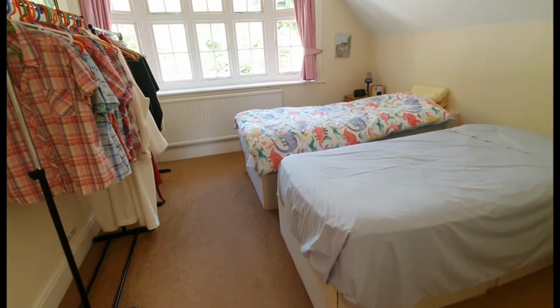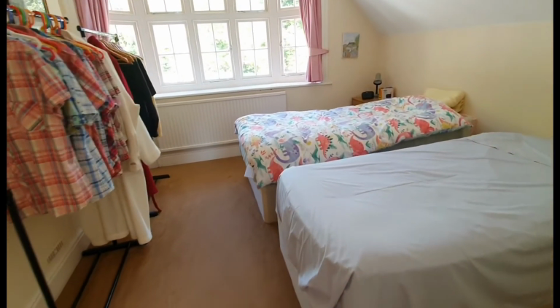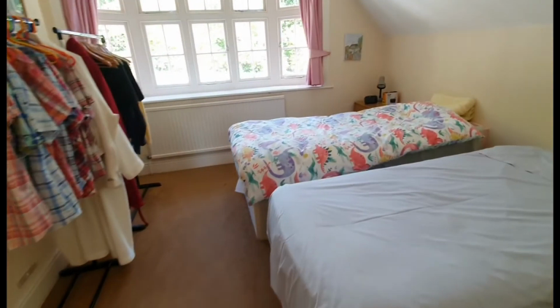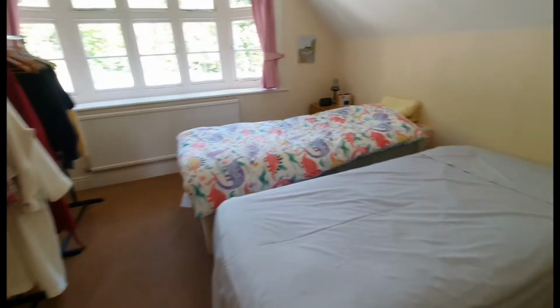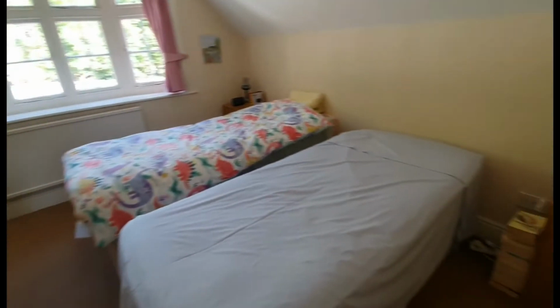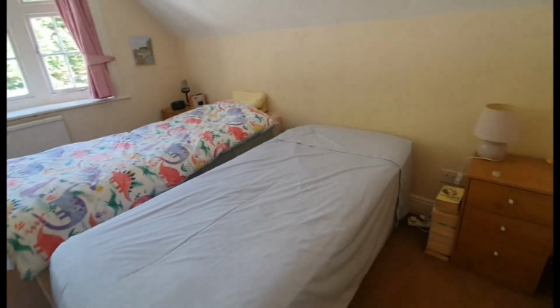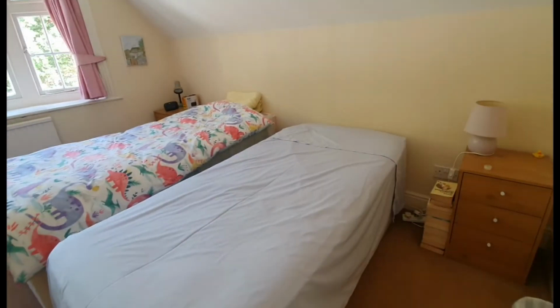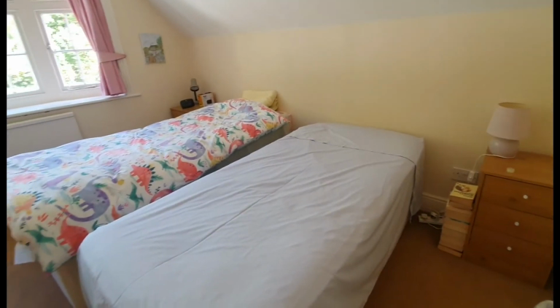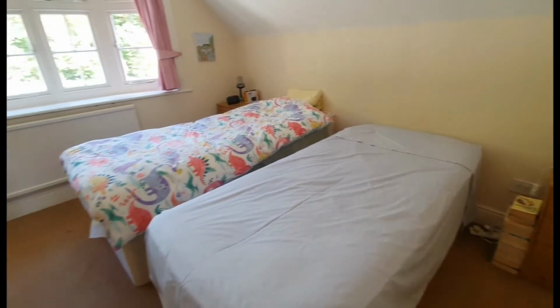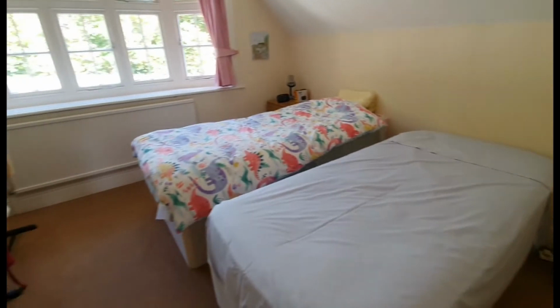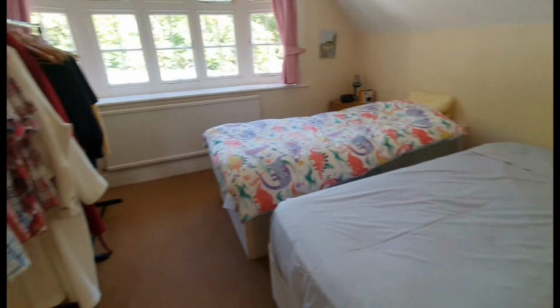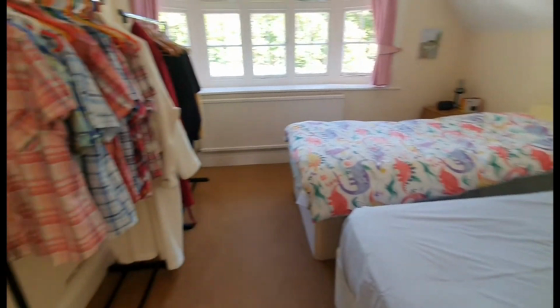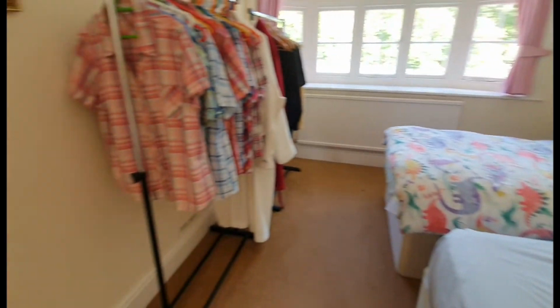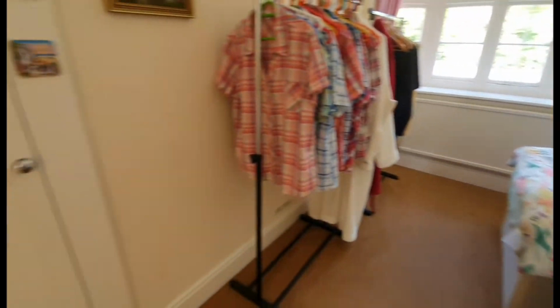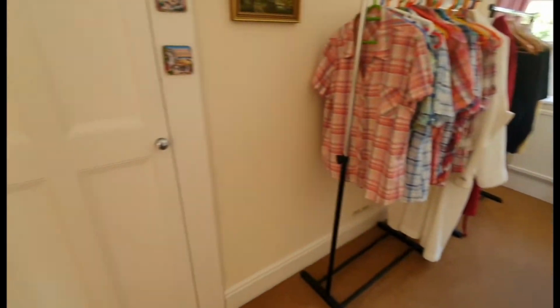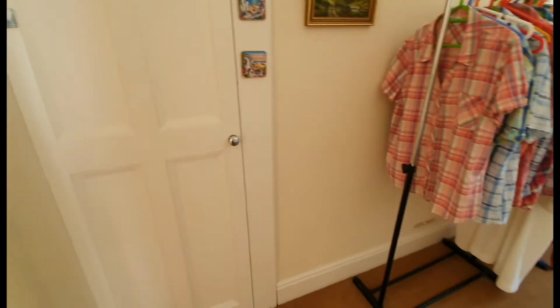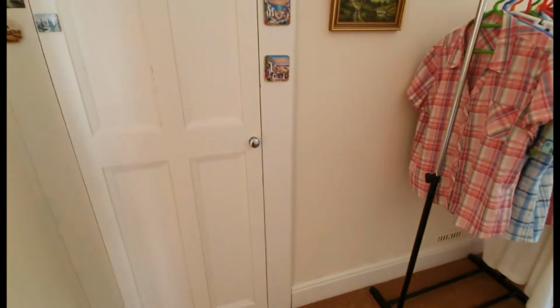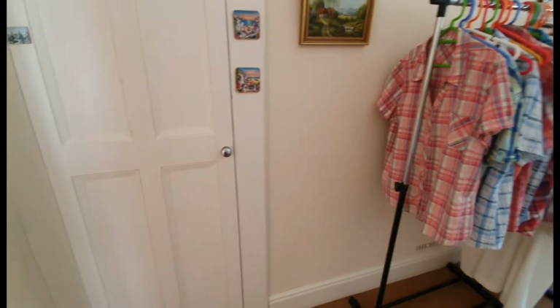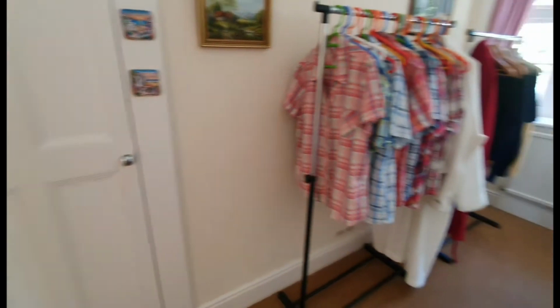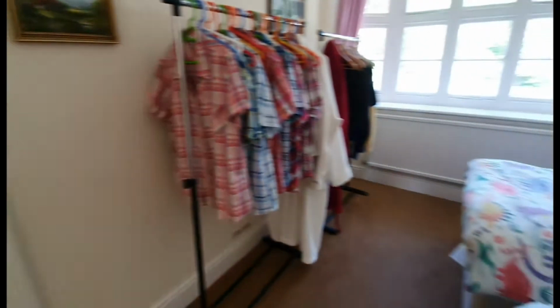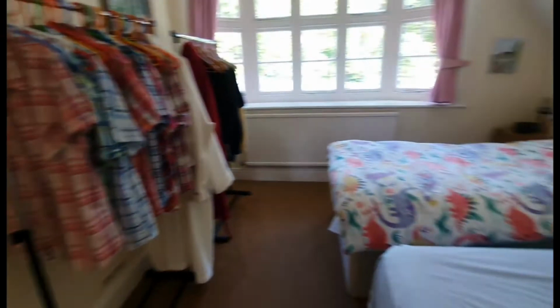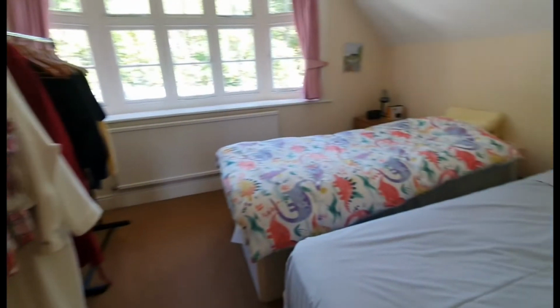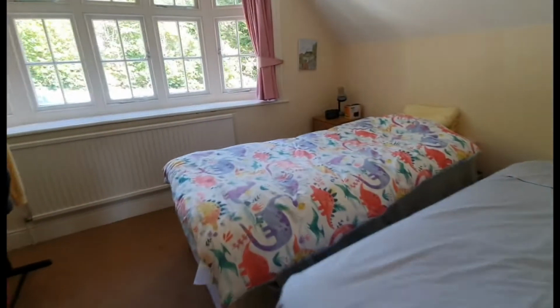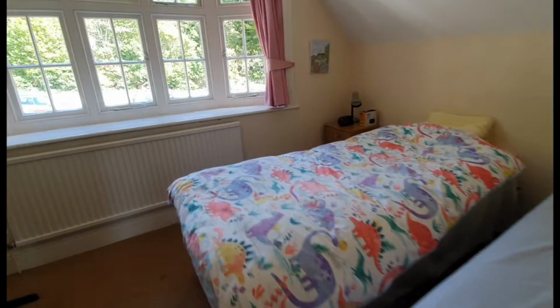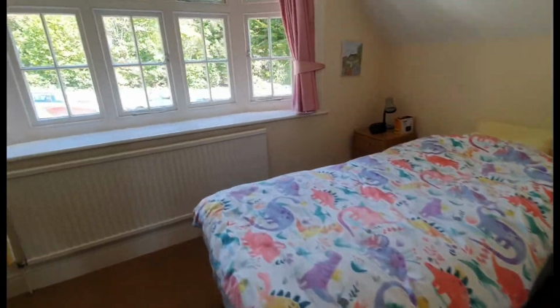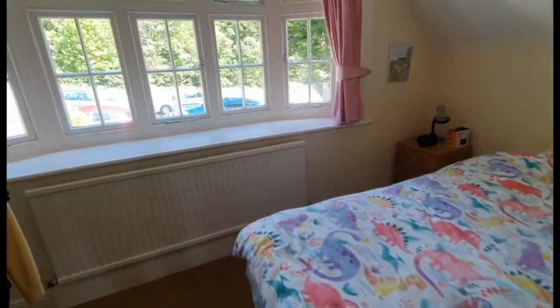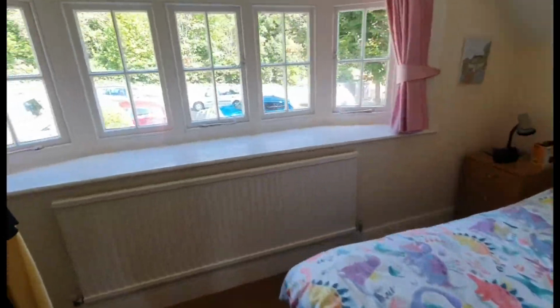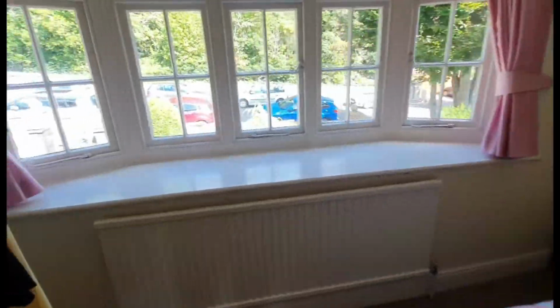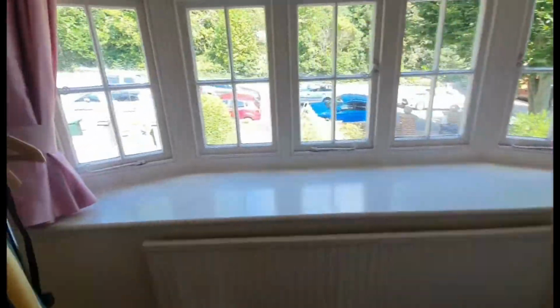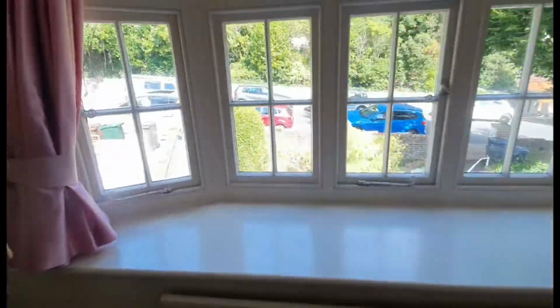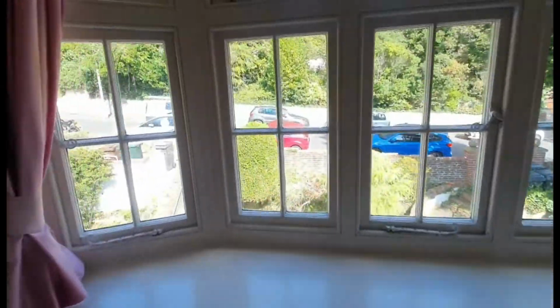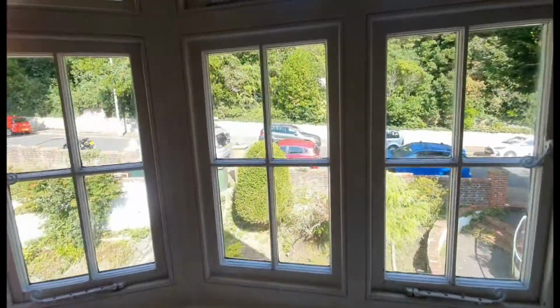The bedroom is a really nice size with ample space for a double bed. Got a built-in storage cupboard and a nice big bay window to the front.